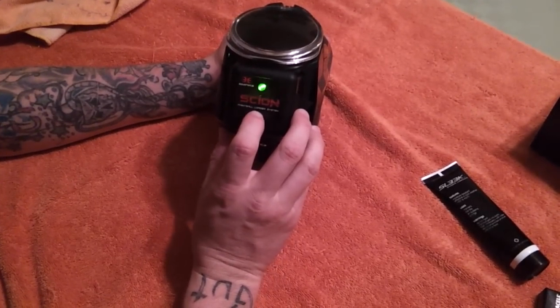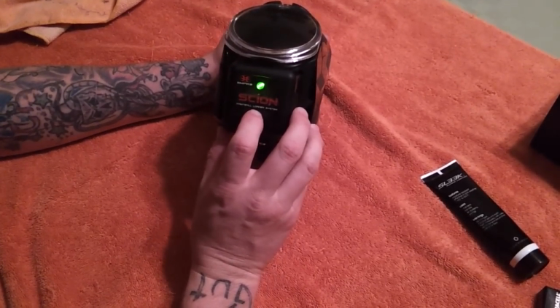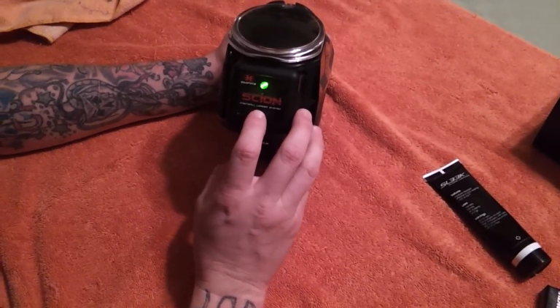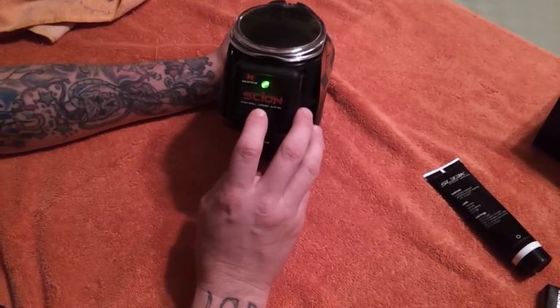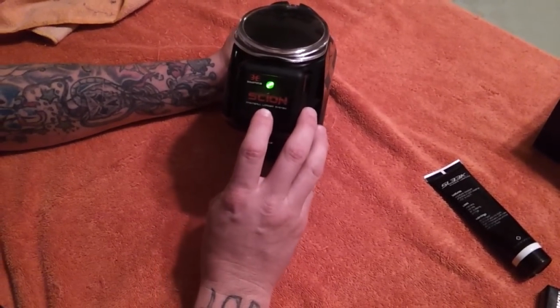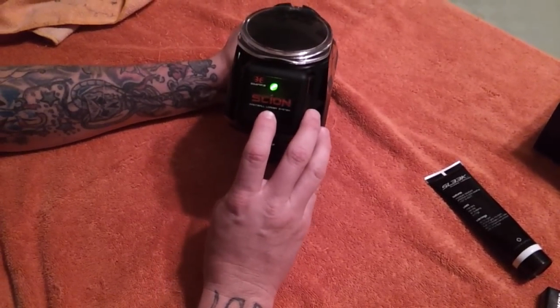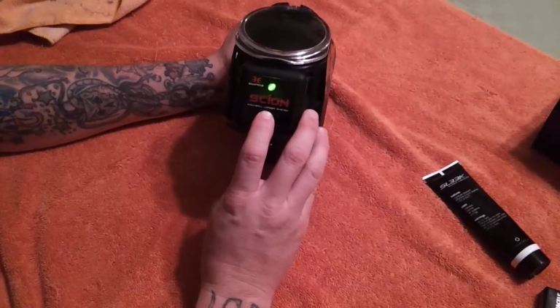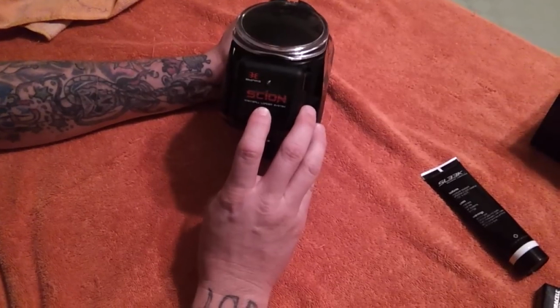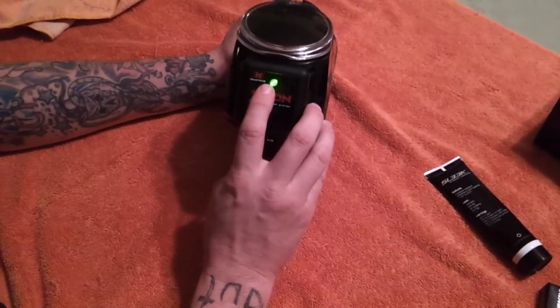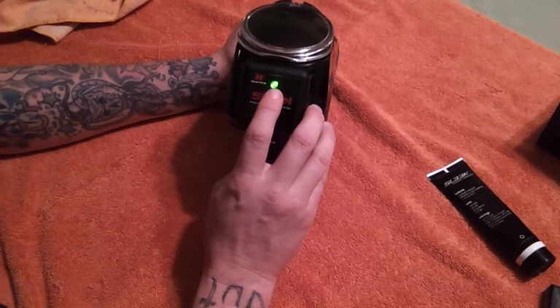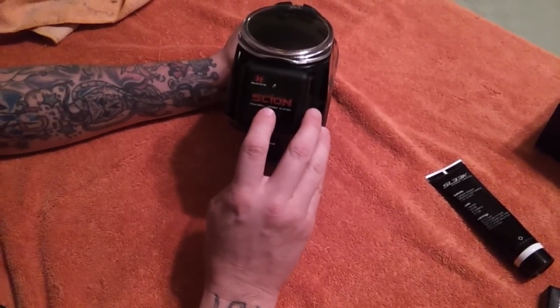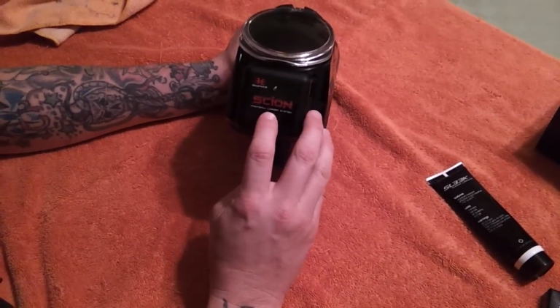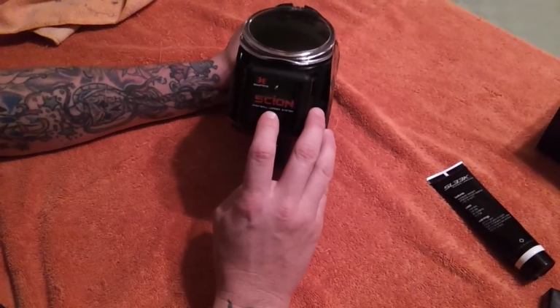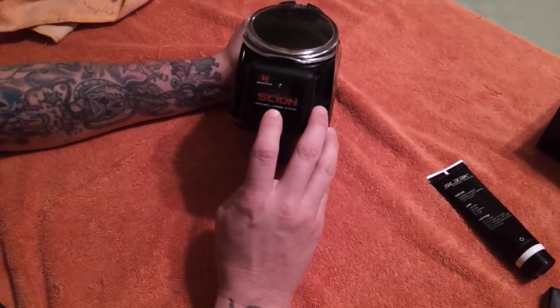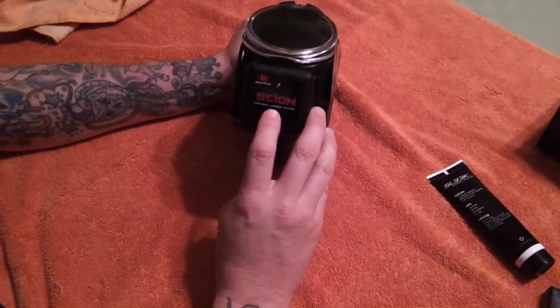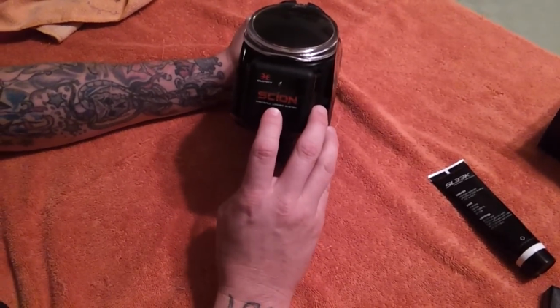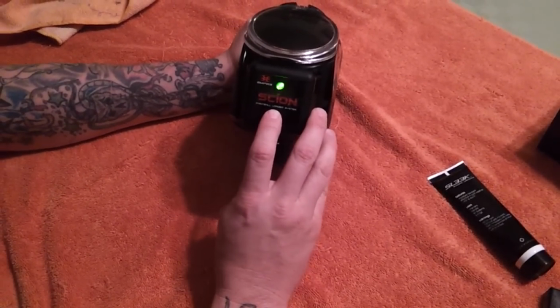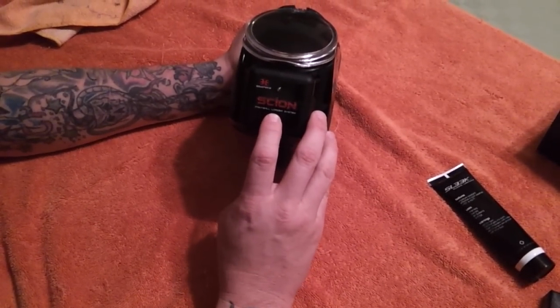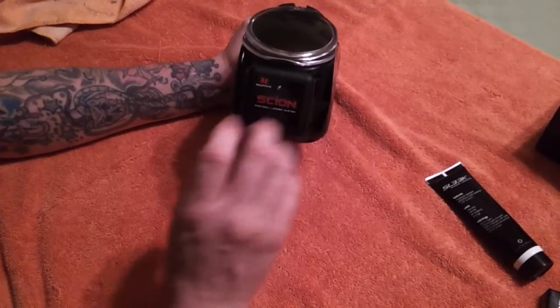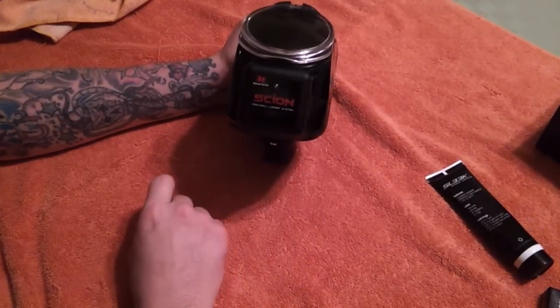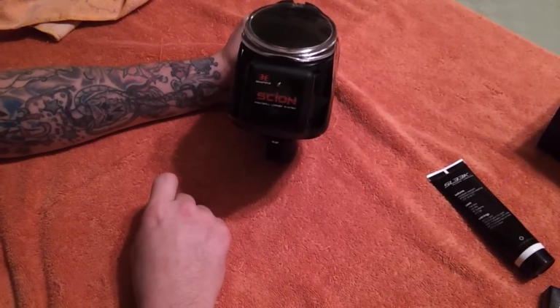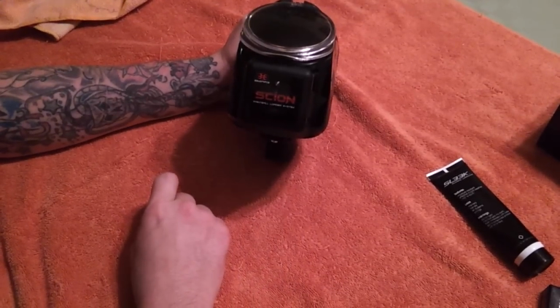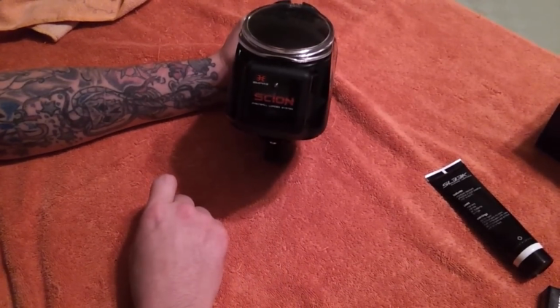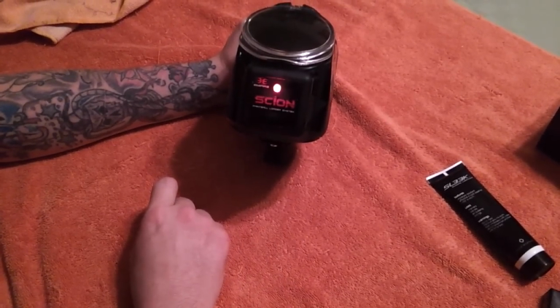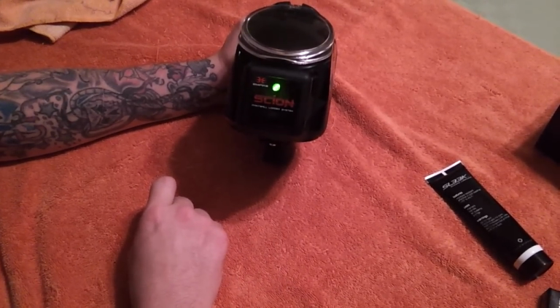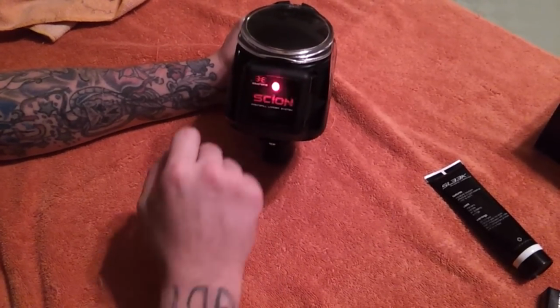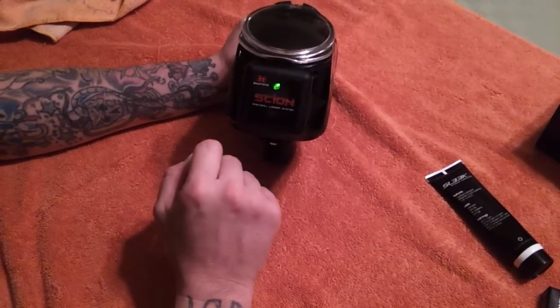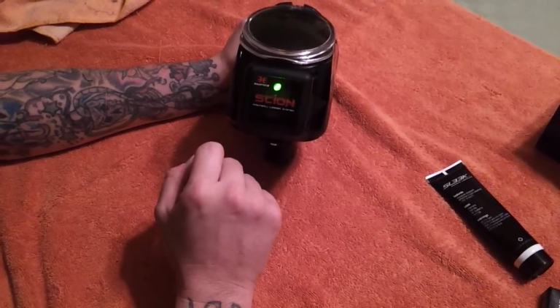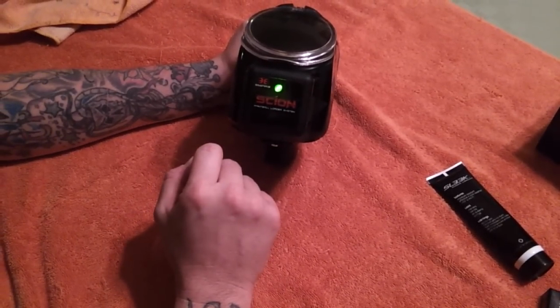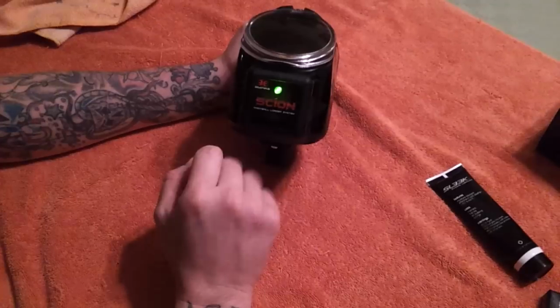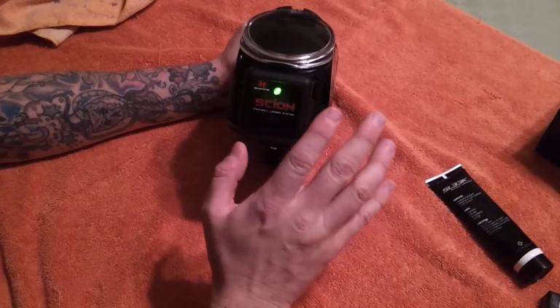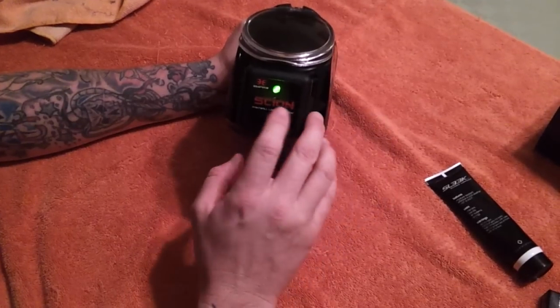Let's change it to five. We'll hold it down again and count: one, two, three, four, five. And we'll confirm that.